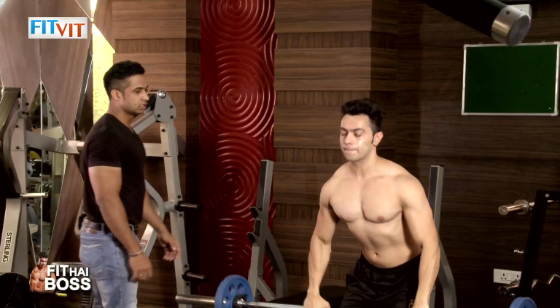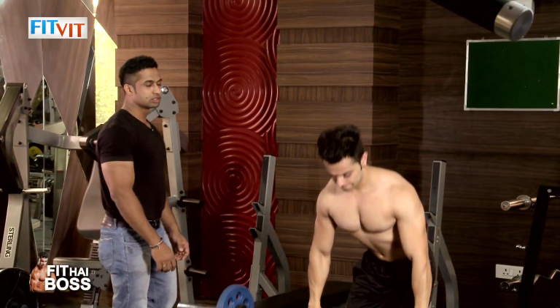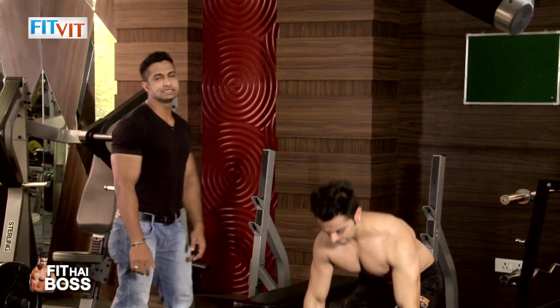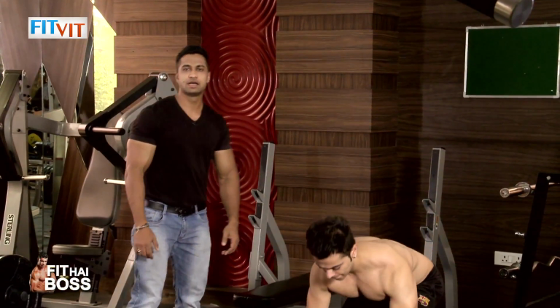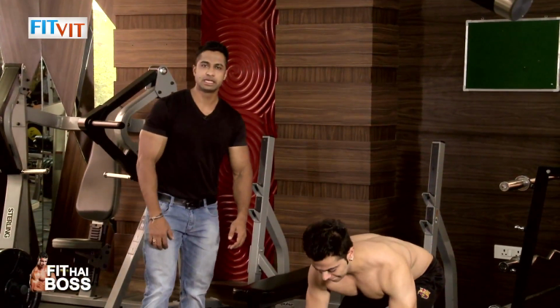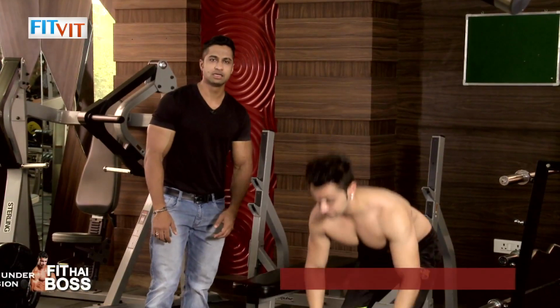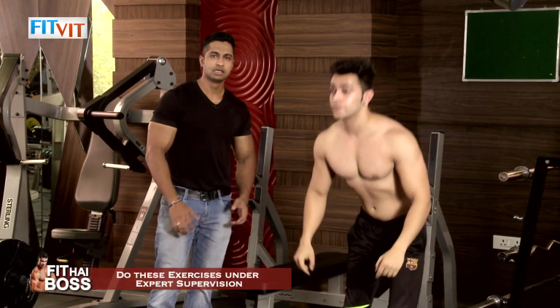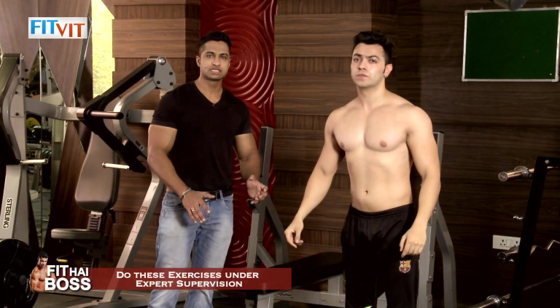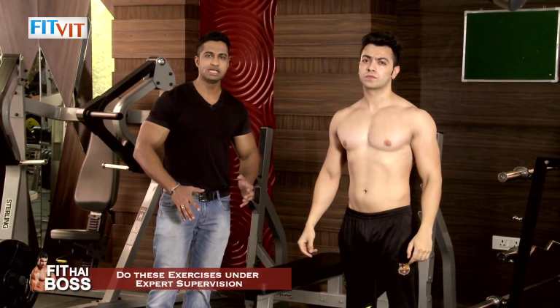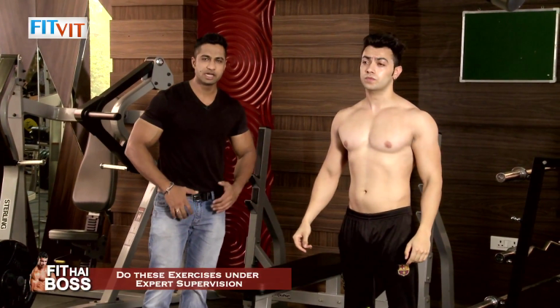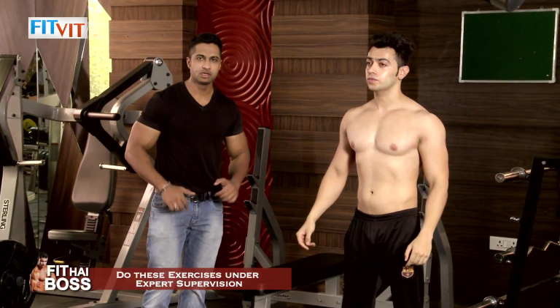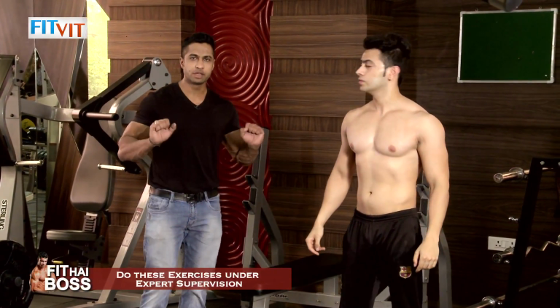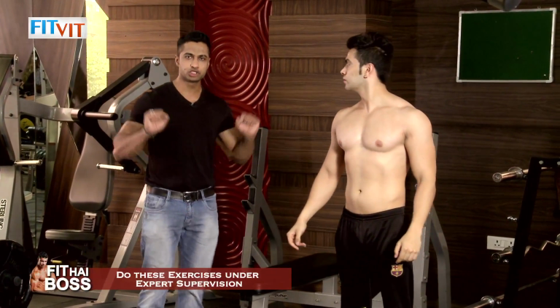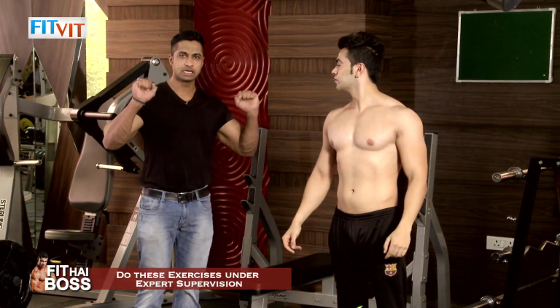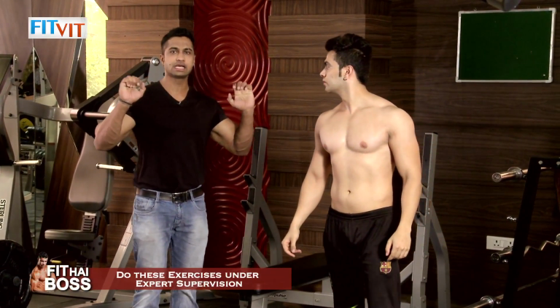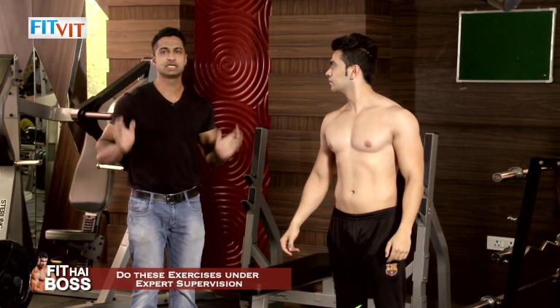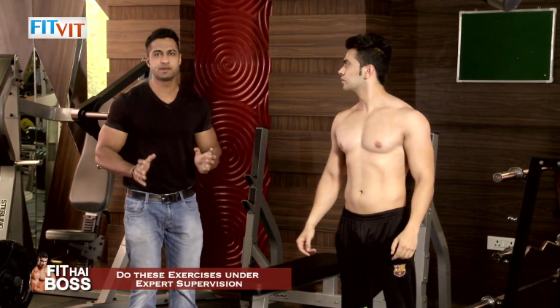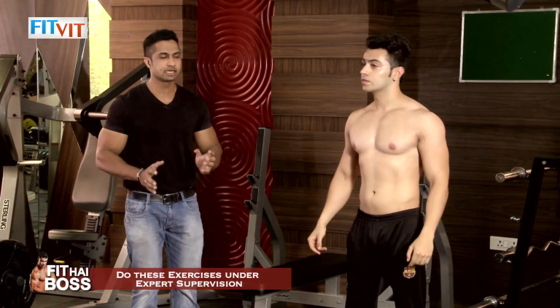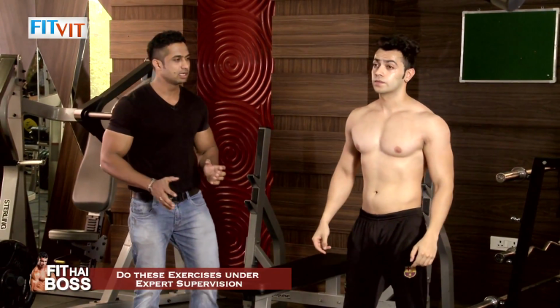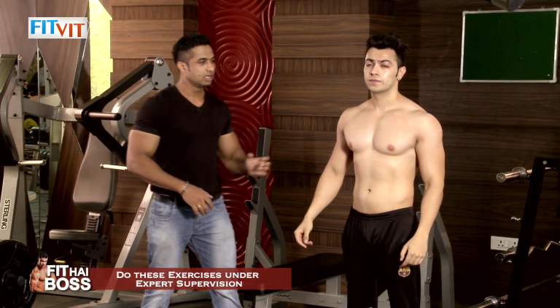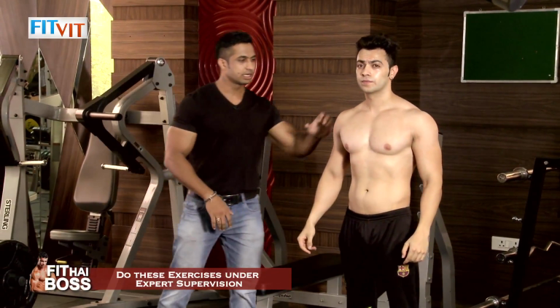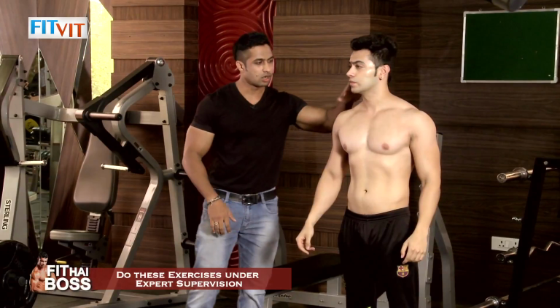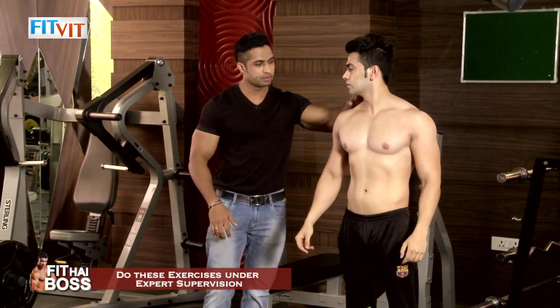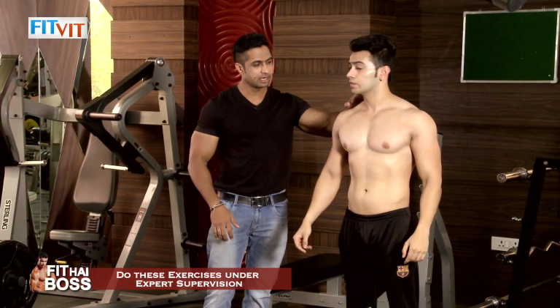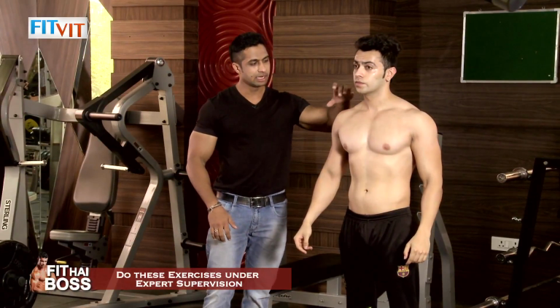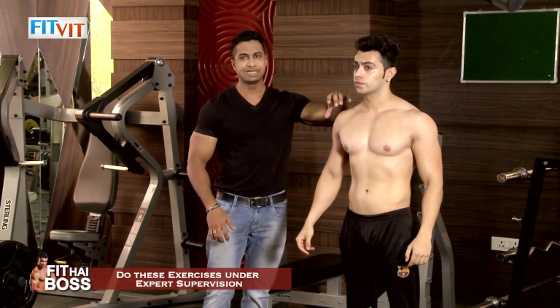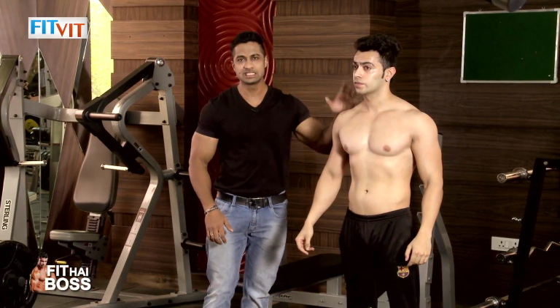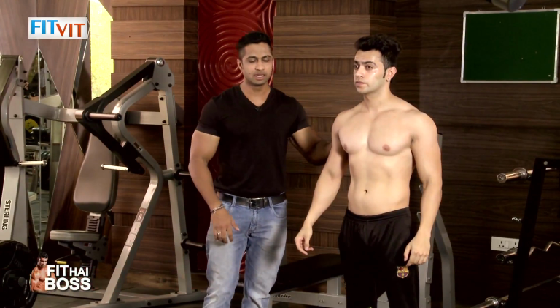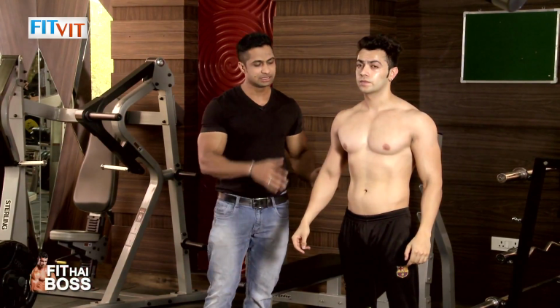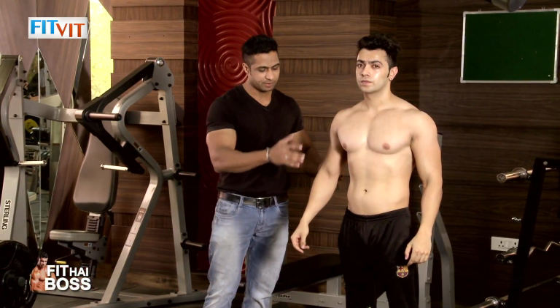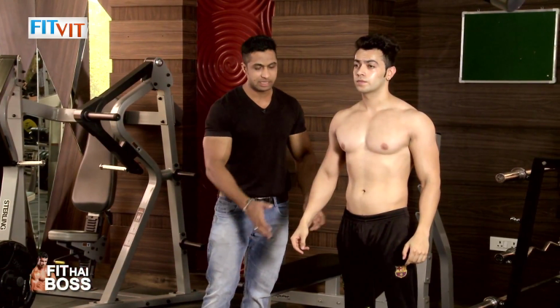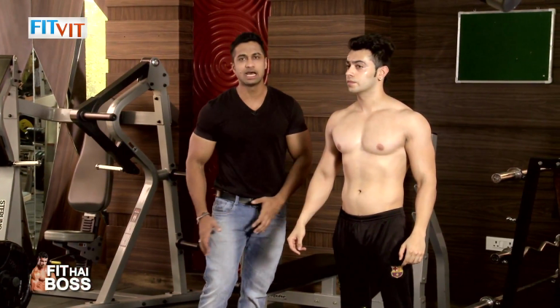So guys, as you saw, knees bend — they pushed with good impact on their collar, their delts, chest and thigh.